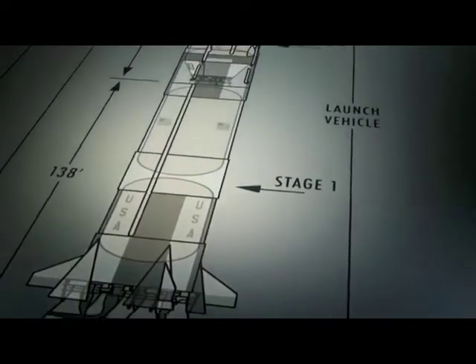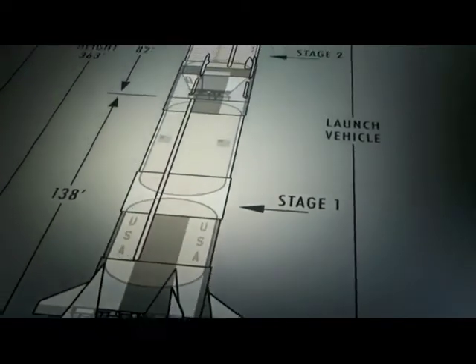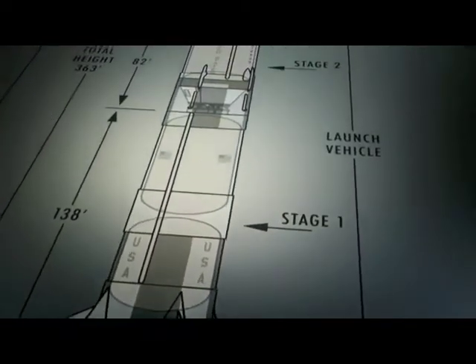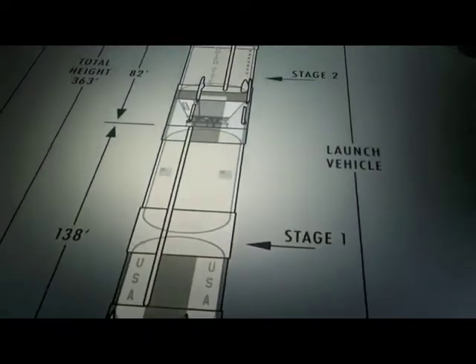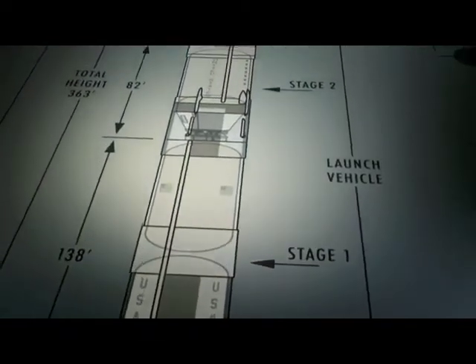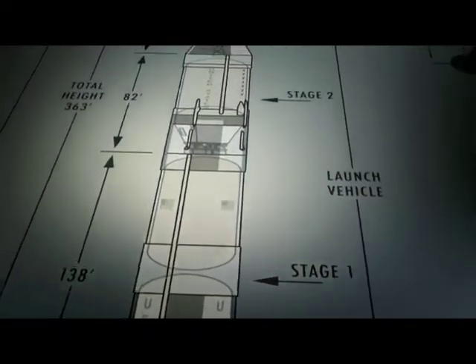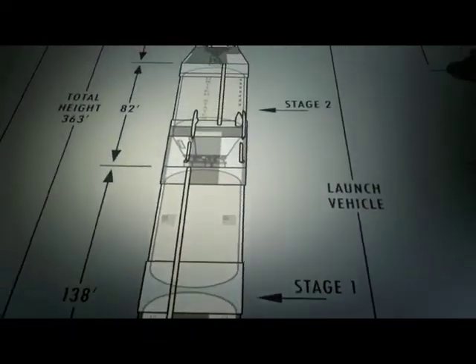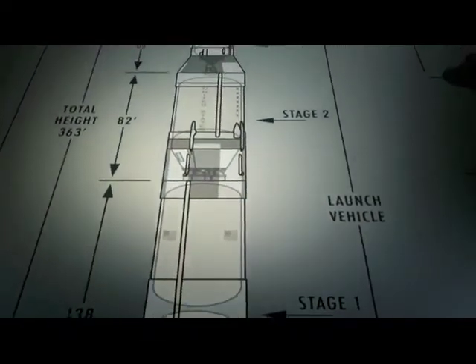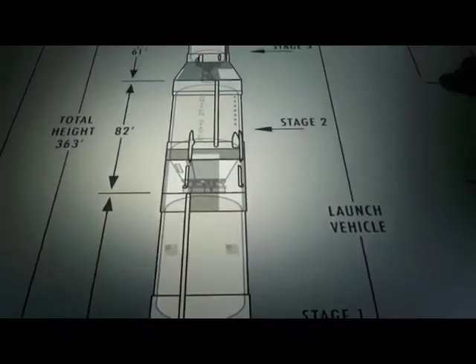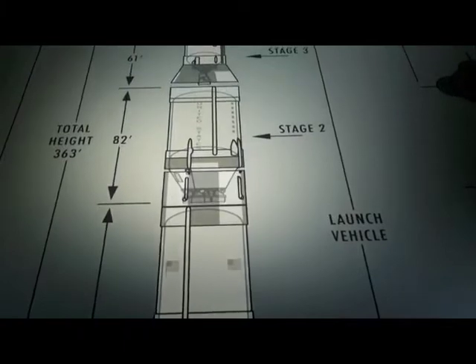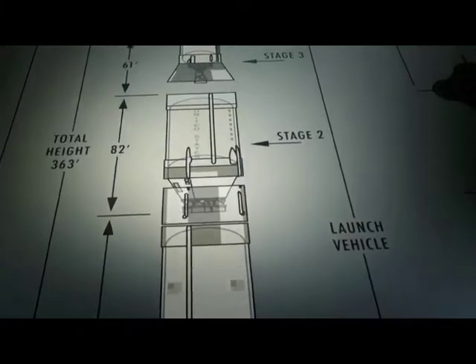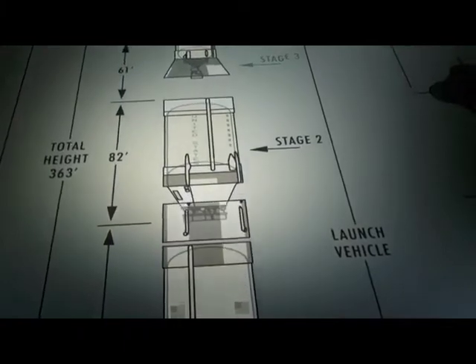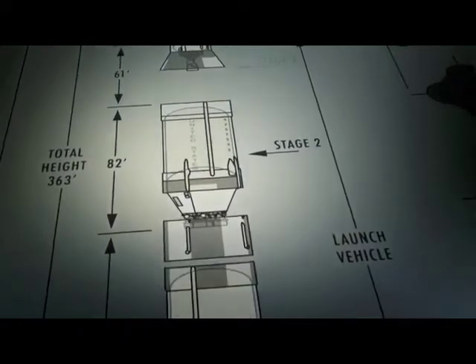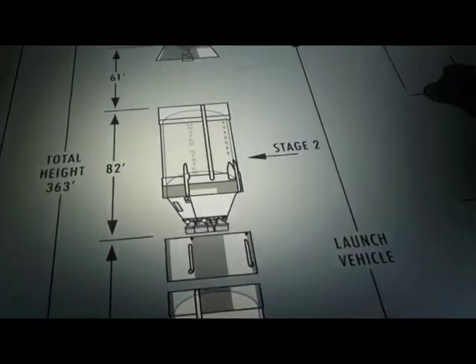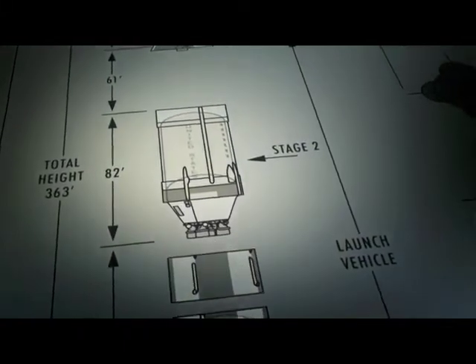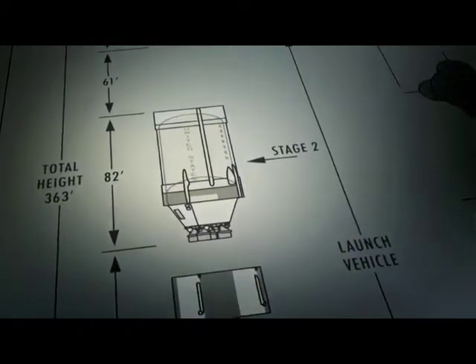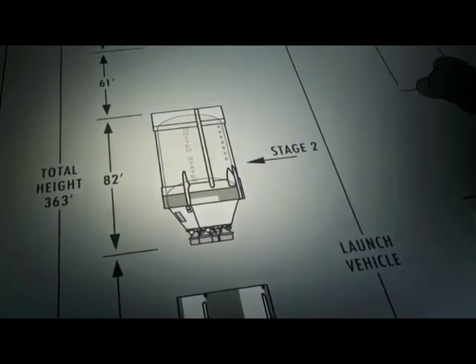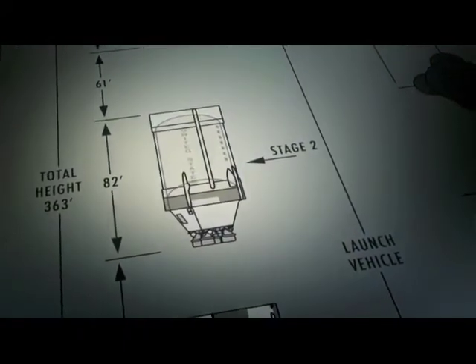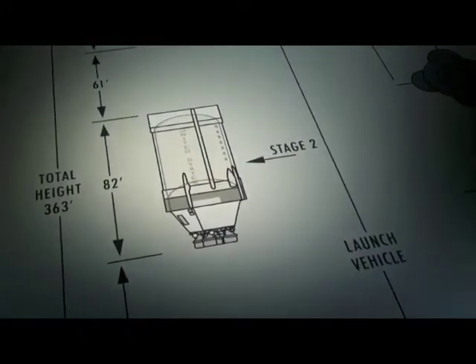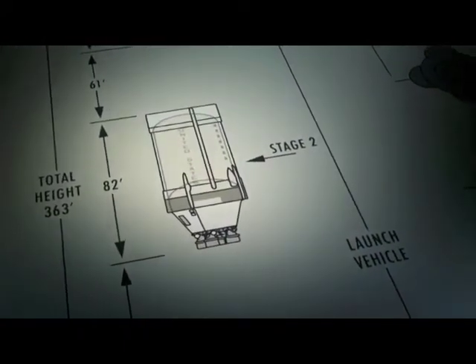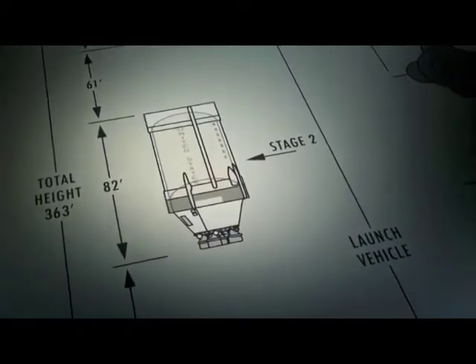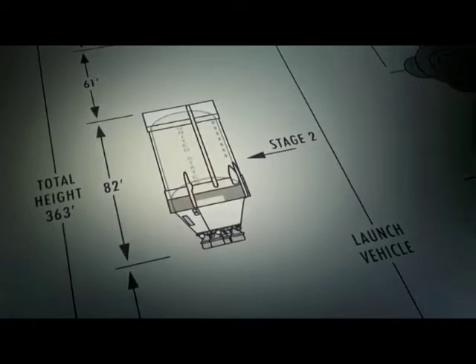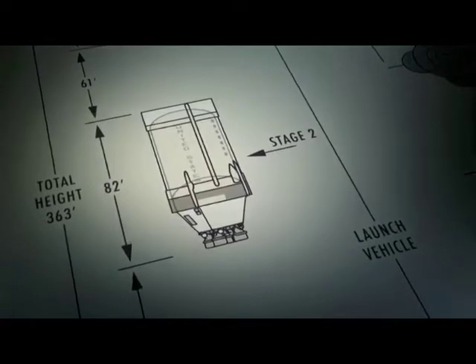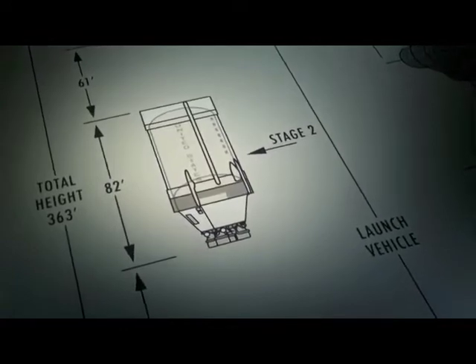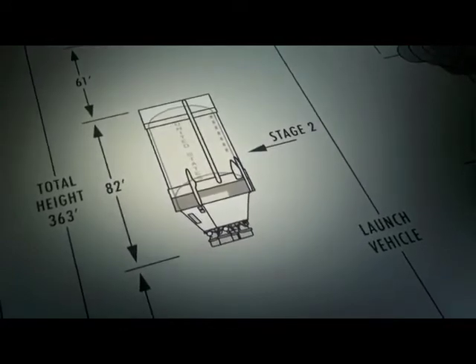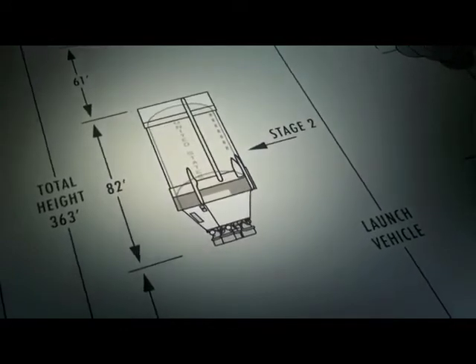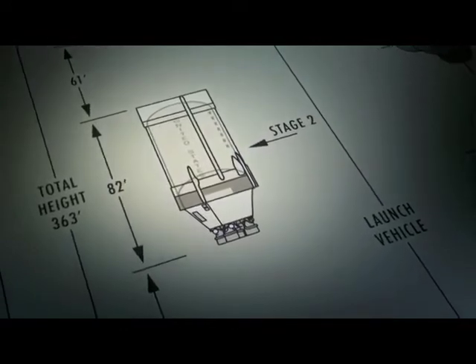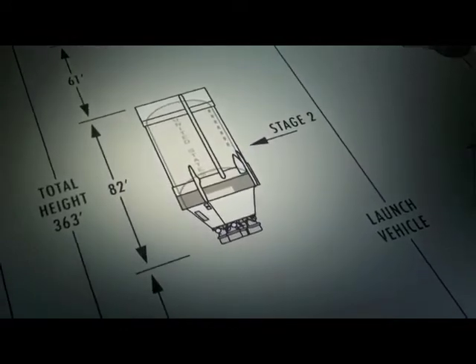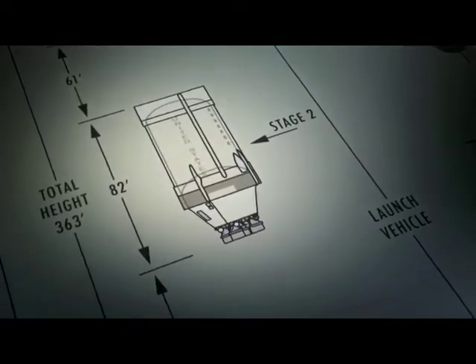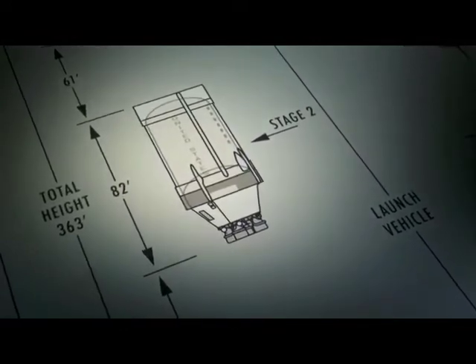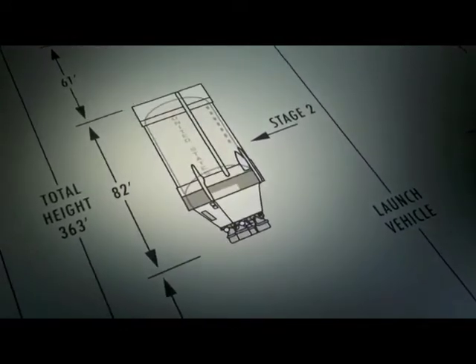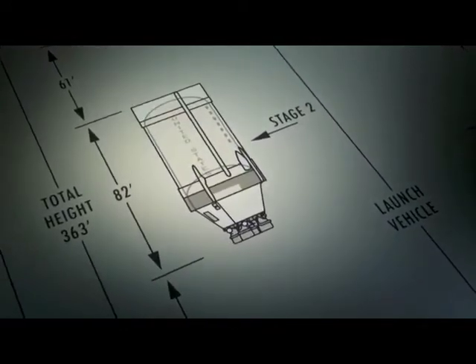With the construction of the first stage well underway, the building of the second fell to the engineers at North American Aviation in California. Stage 2 was a technical challenge of the first order.